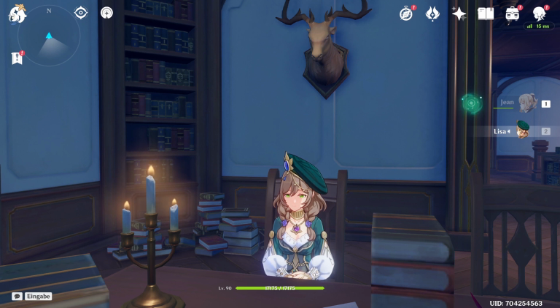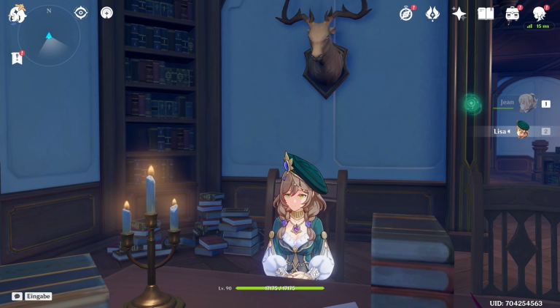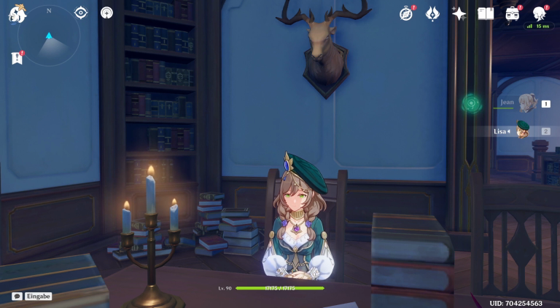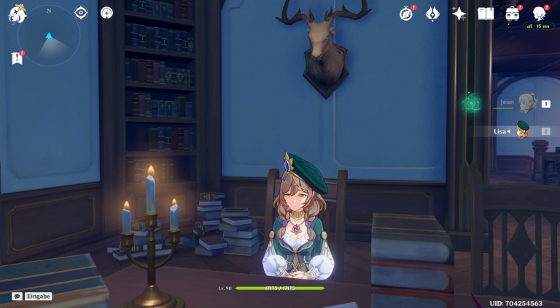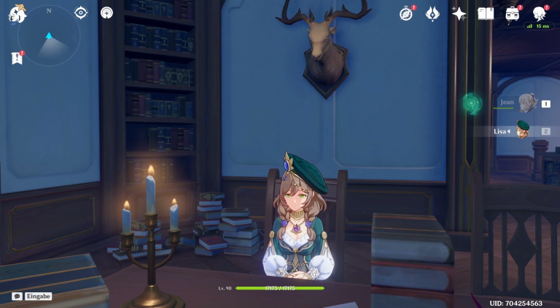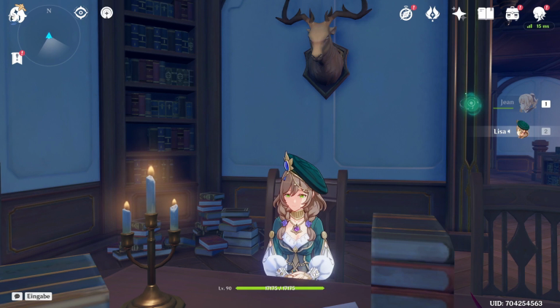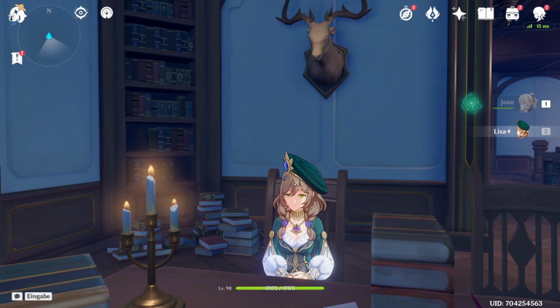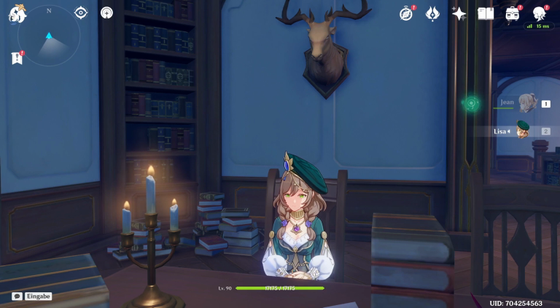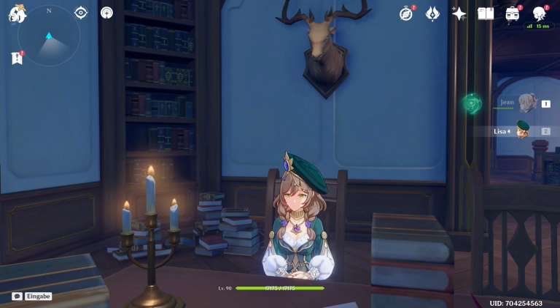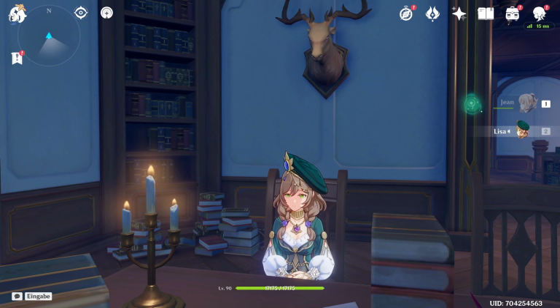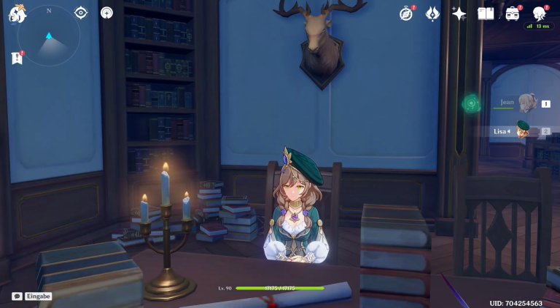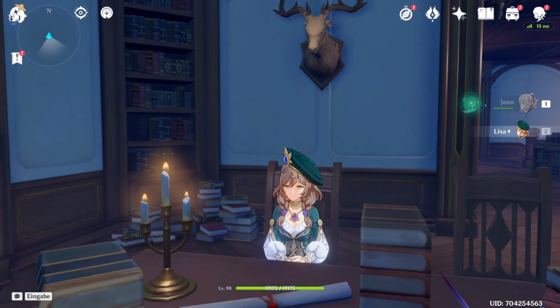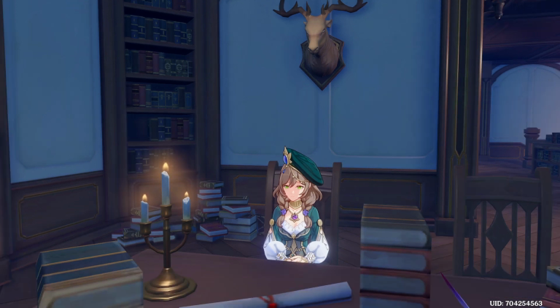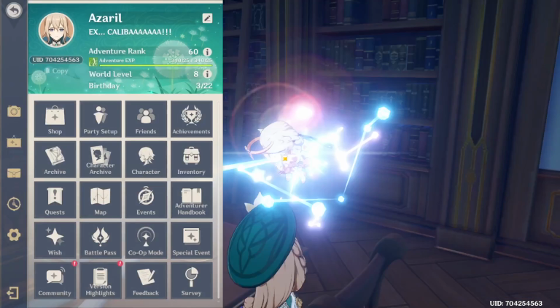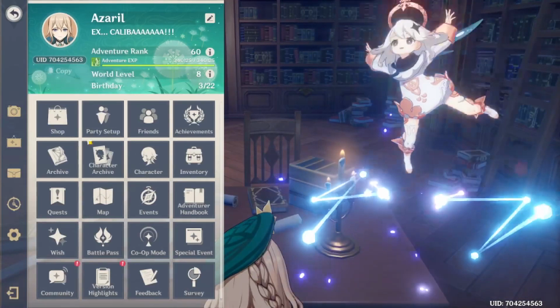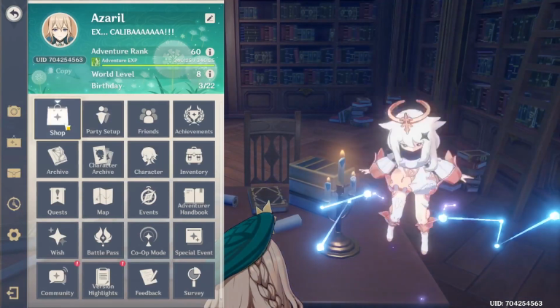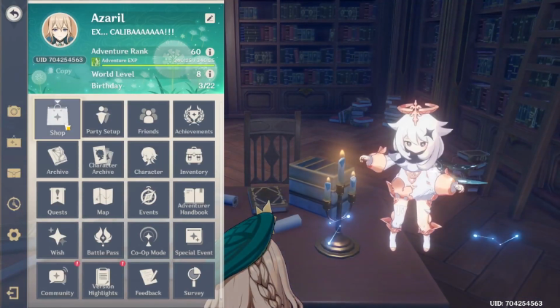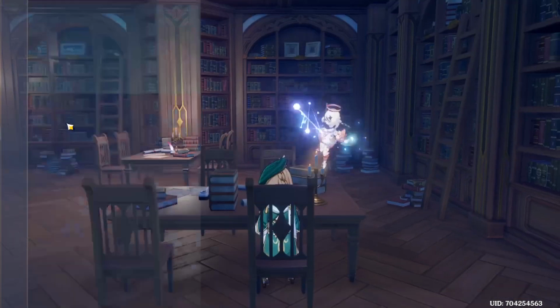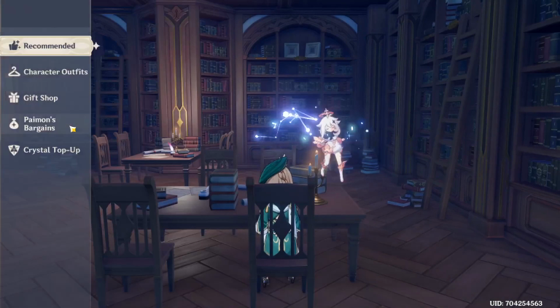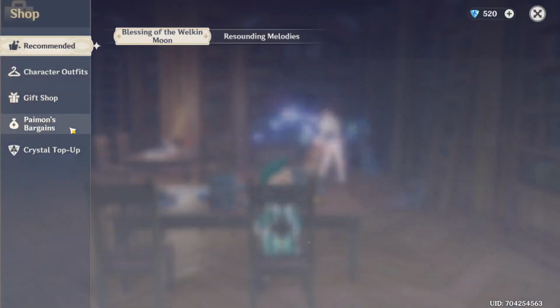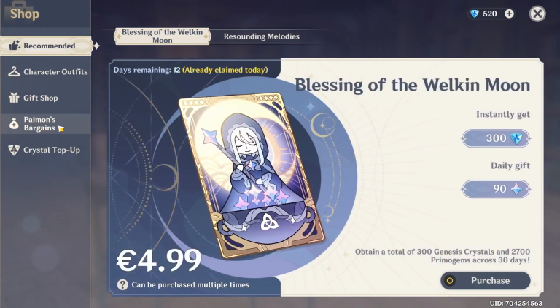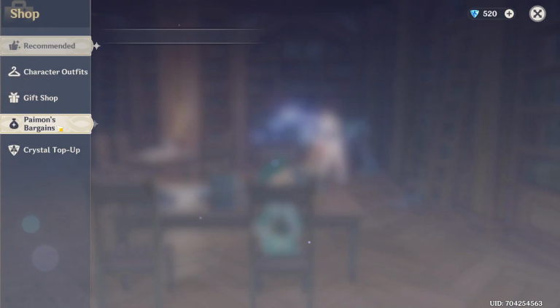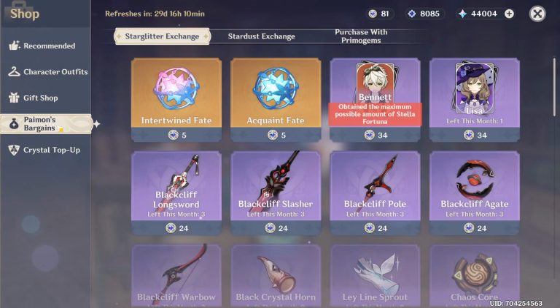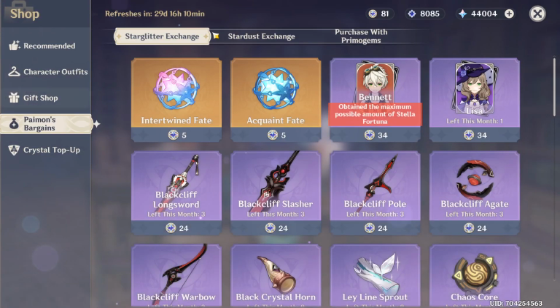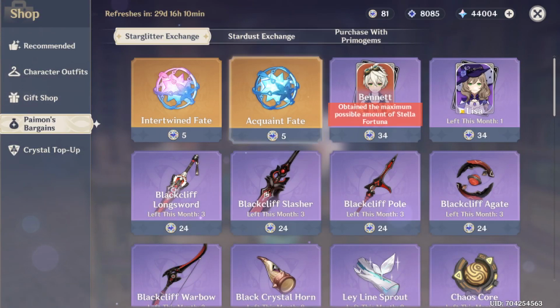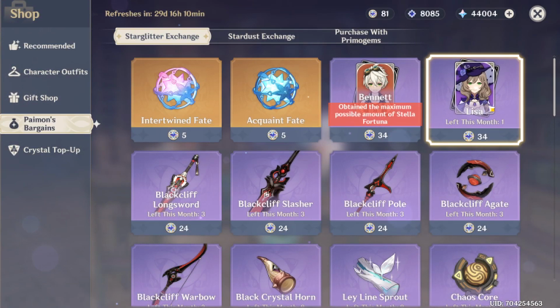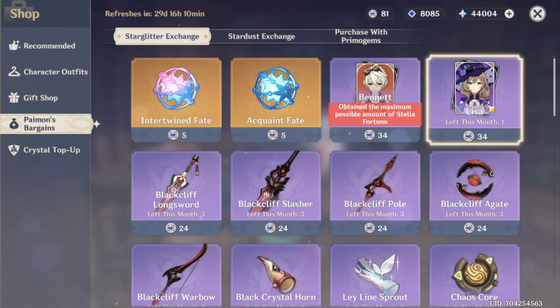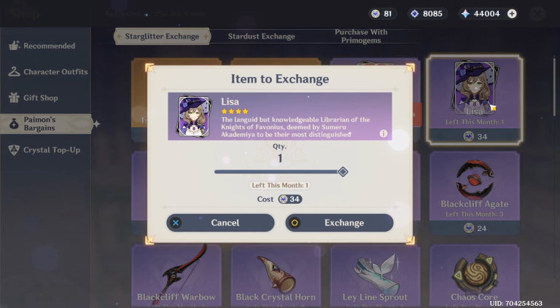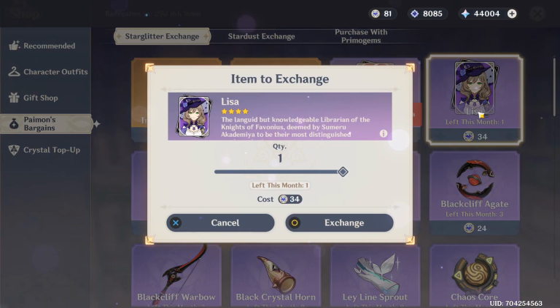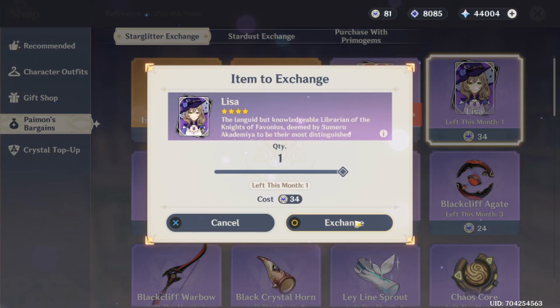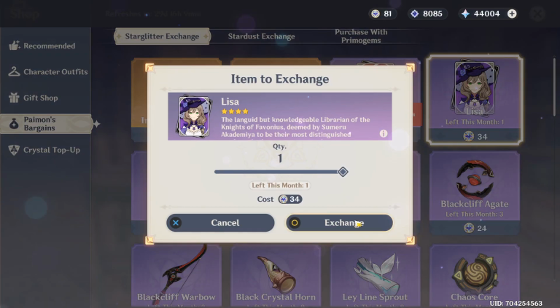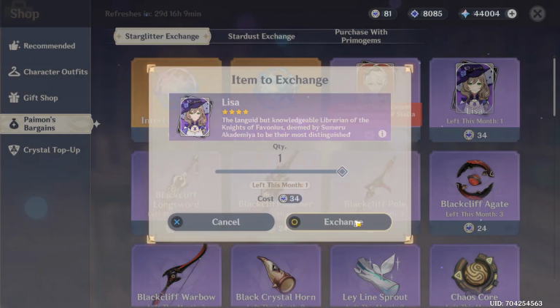I'm really excited because her C6 is actually amazing and kinda completely changes her playstyle. I can't wait to actually try it out — it's gonna be amazing. So without further ado, let's not waste any more time and go straight to the shop, Paimon's Bargains — and there she is. Let's get that constellation.